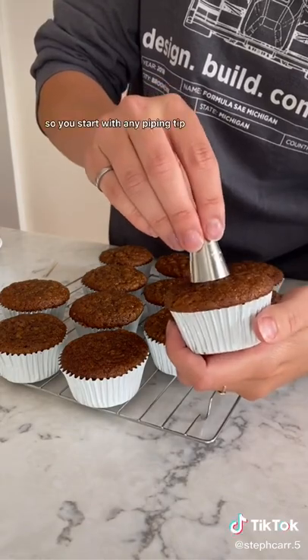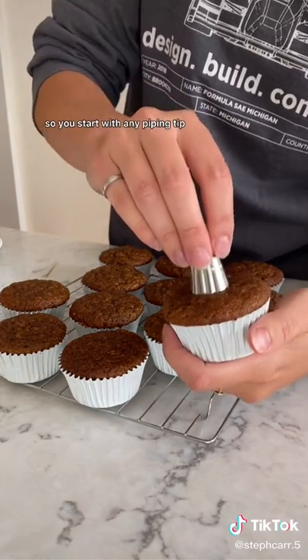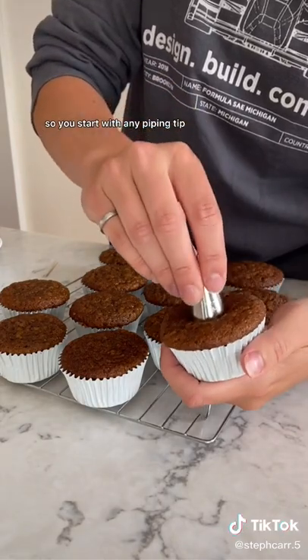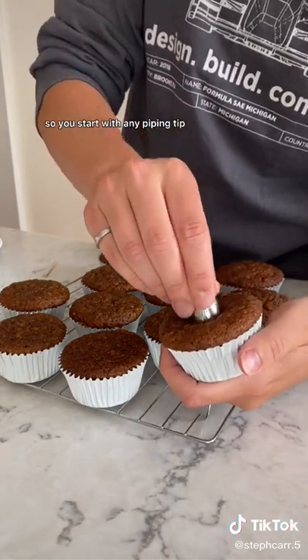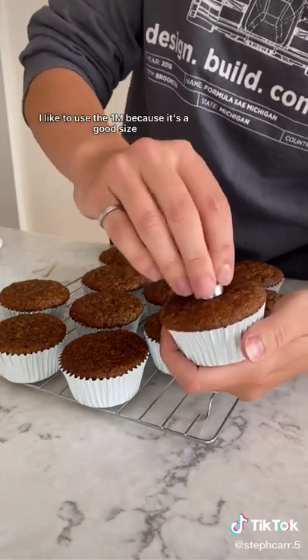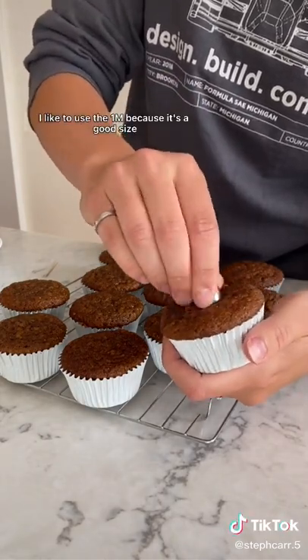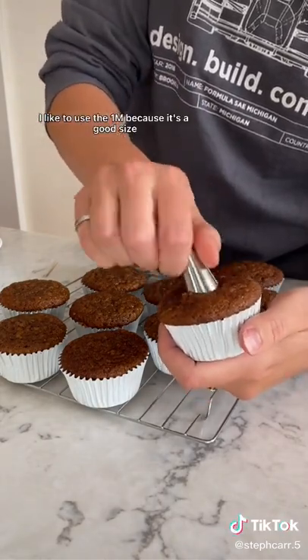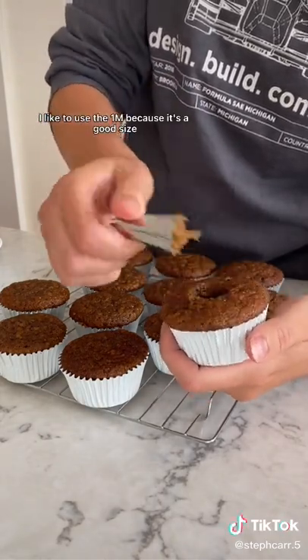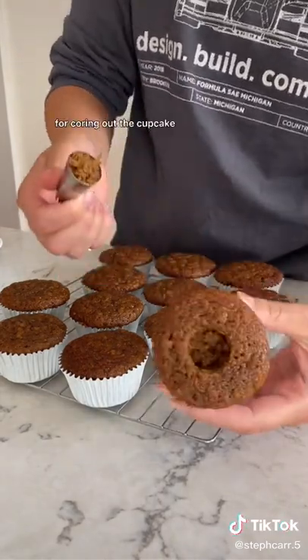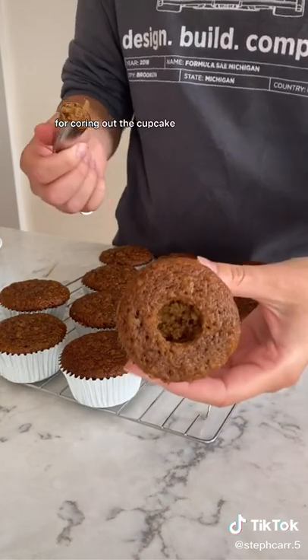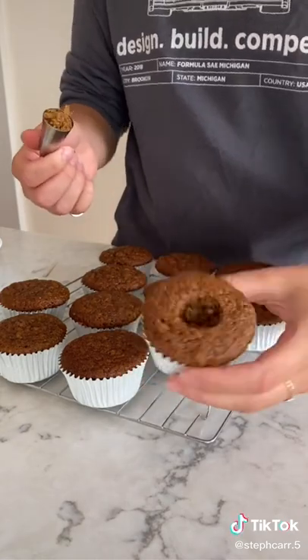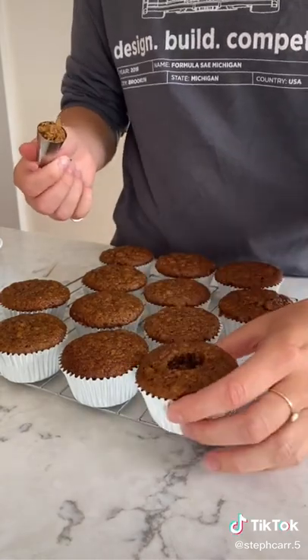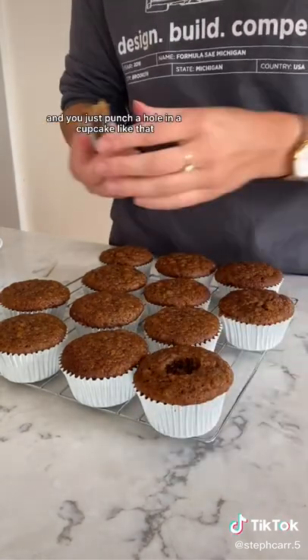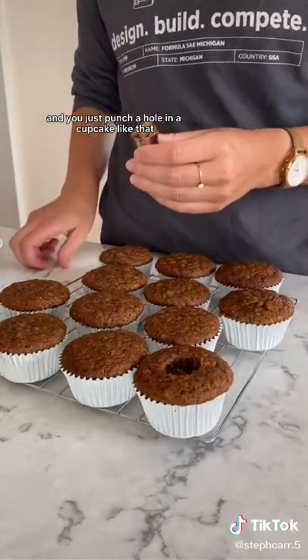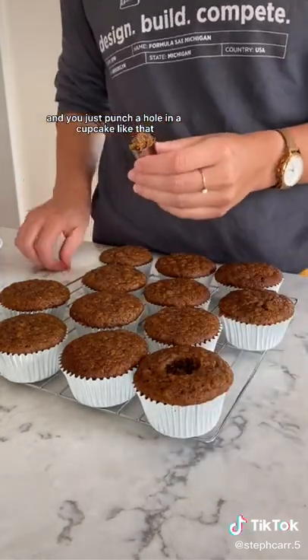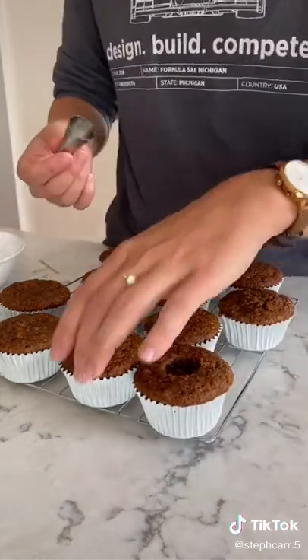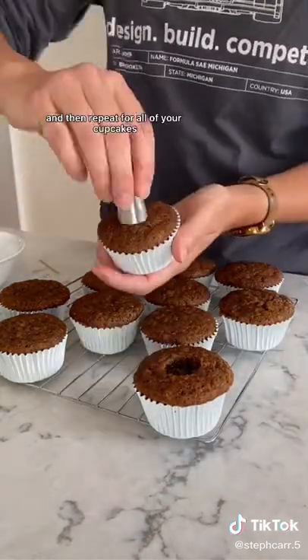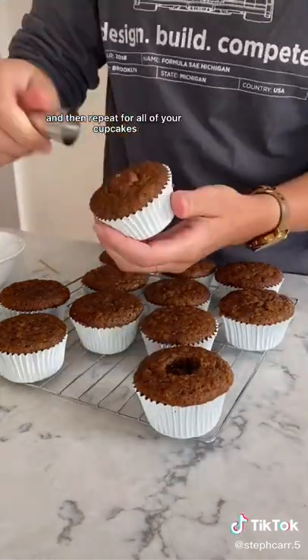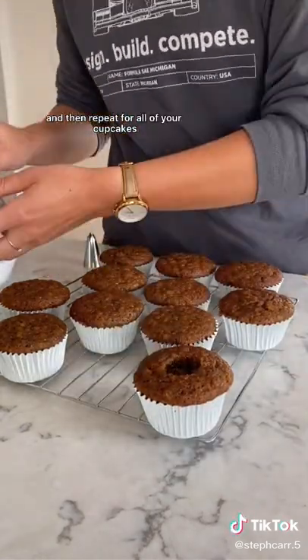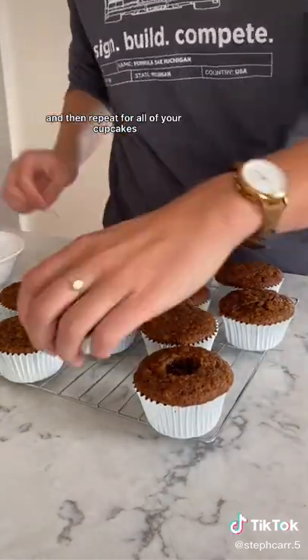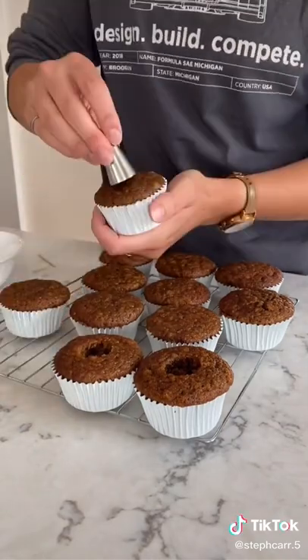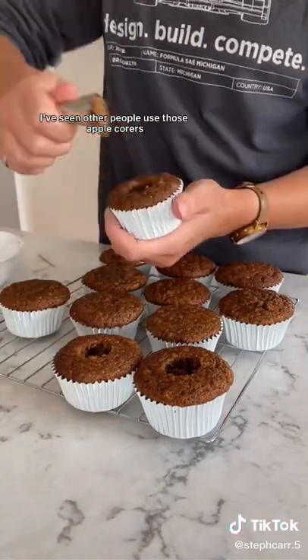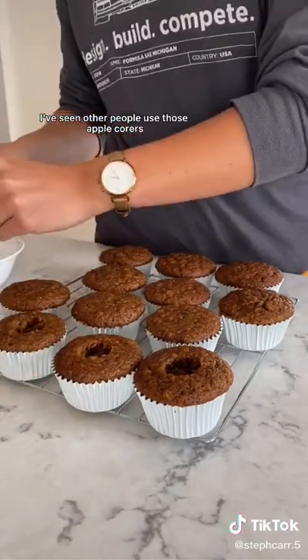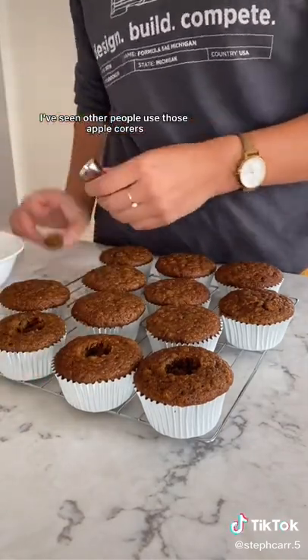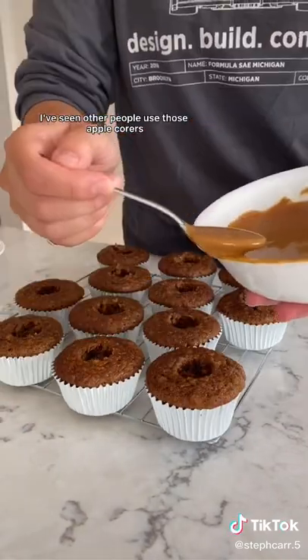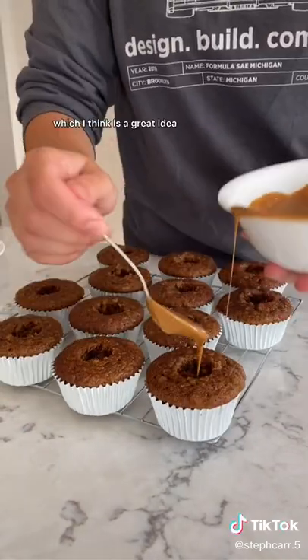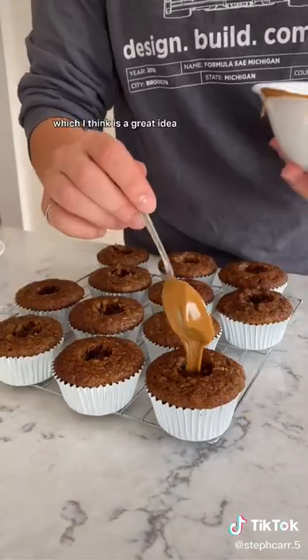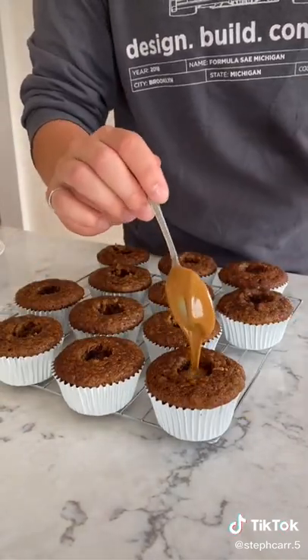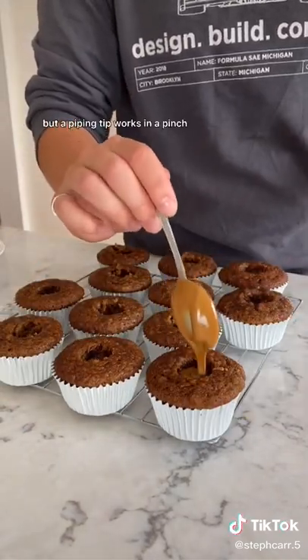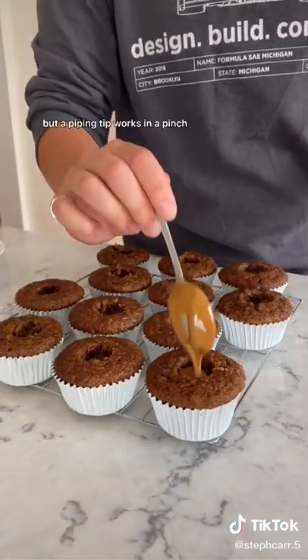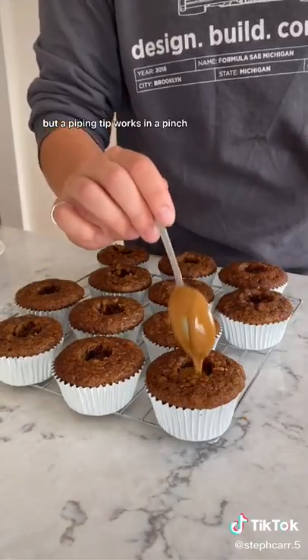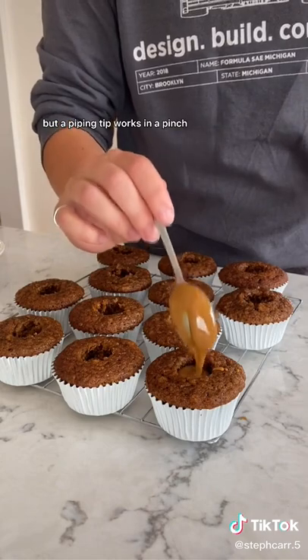So you start with any piping tip — I like to use the 1M because it's a good size for coring out the cupcake — and you just punch a hole in the cupcake like that and then repeat for all of your cupcakes. I've seen other people use those apple corers, which I think is a great idea, but a piping tip works in a pinch.